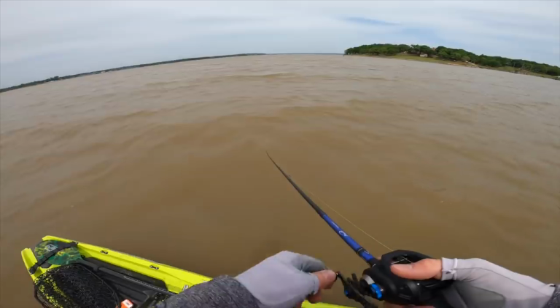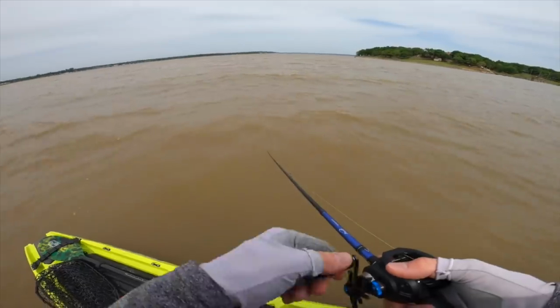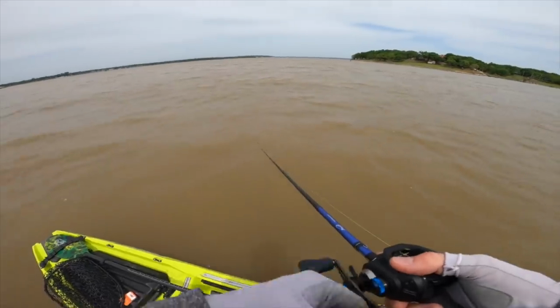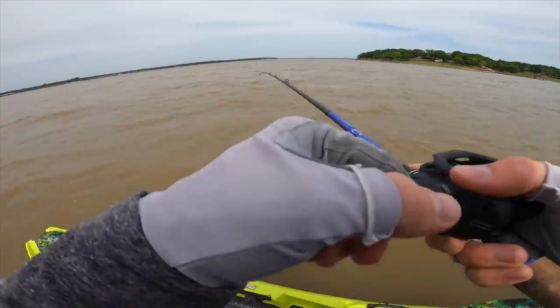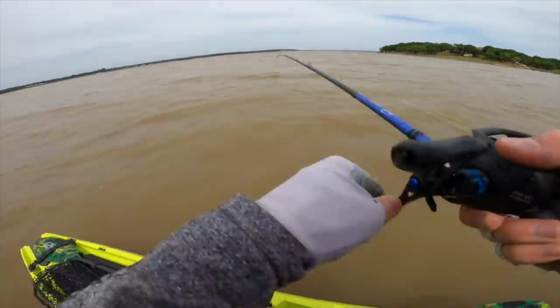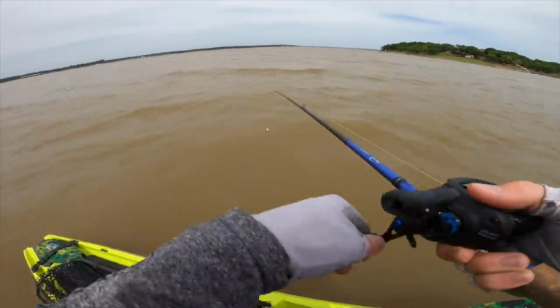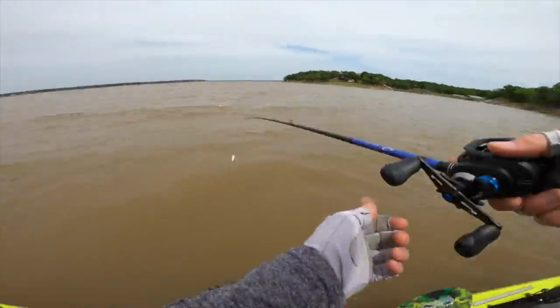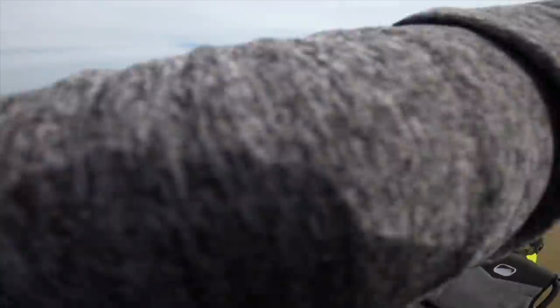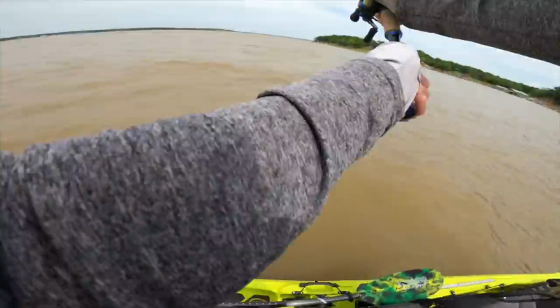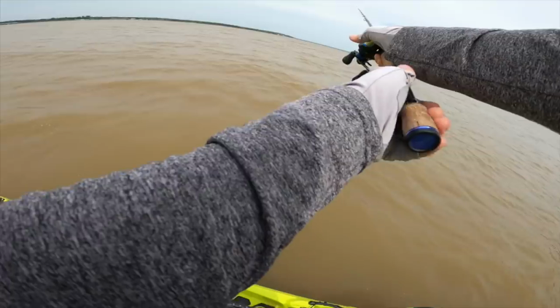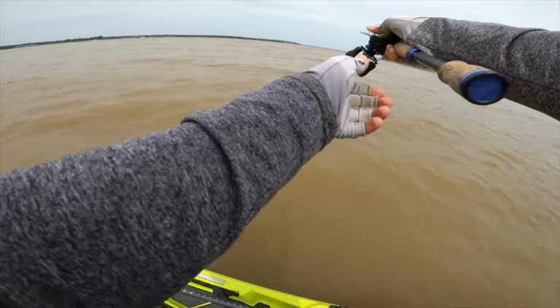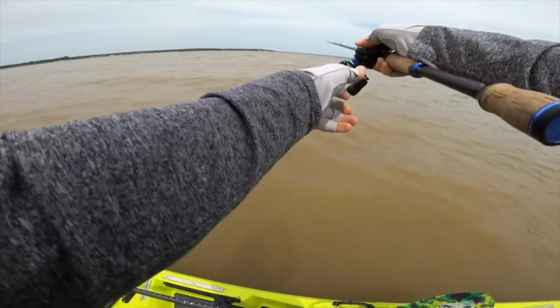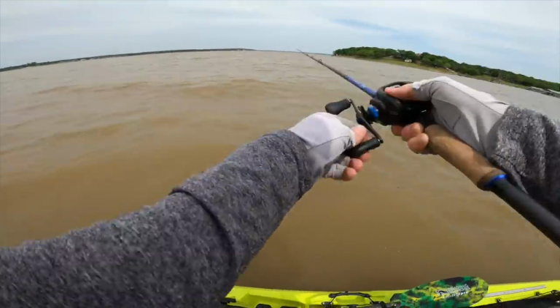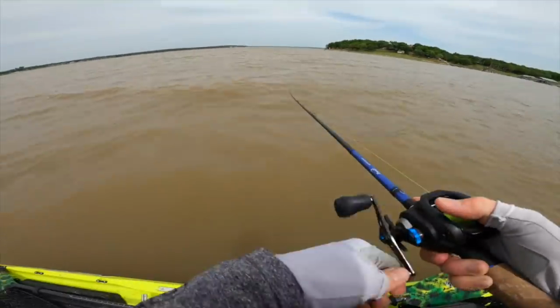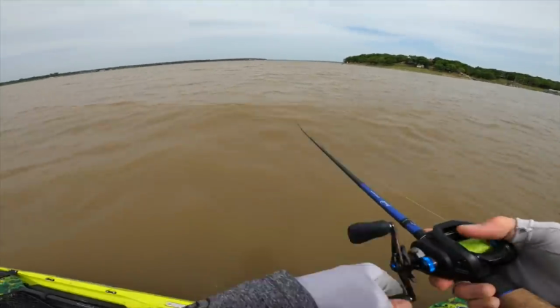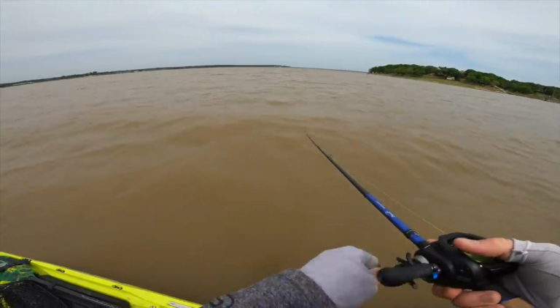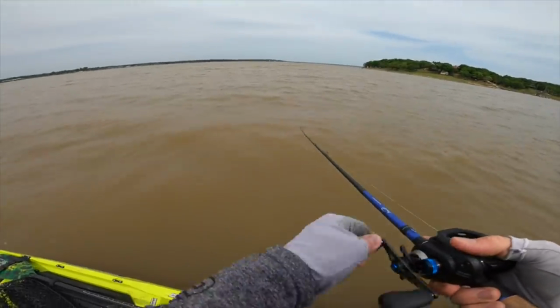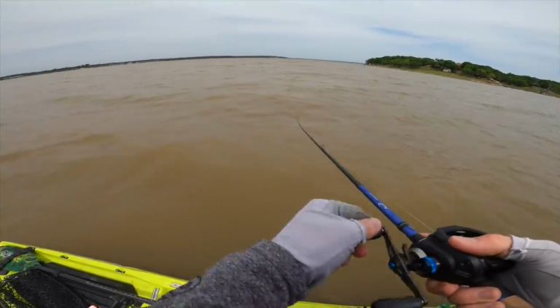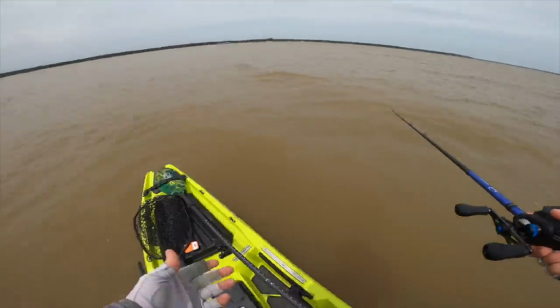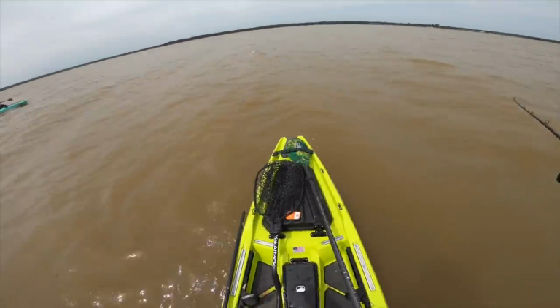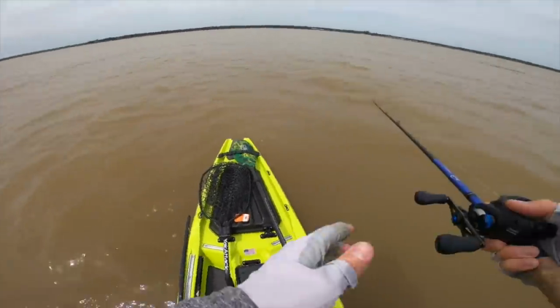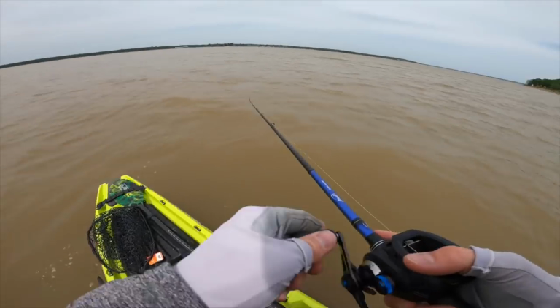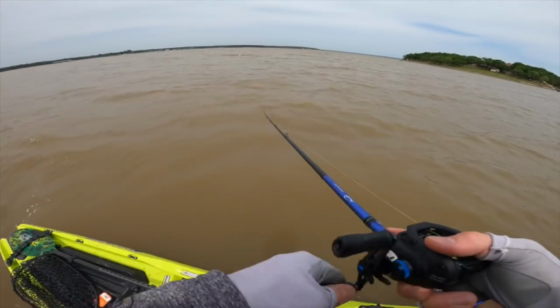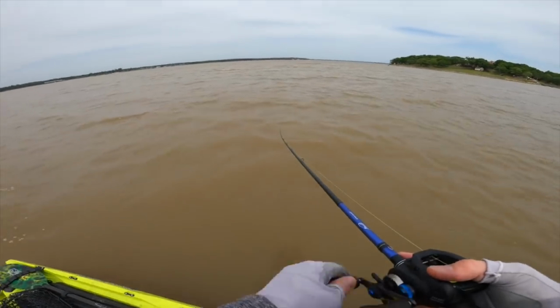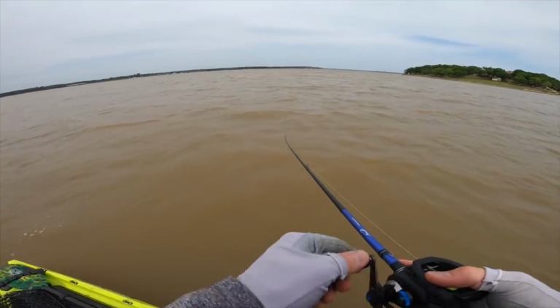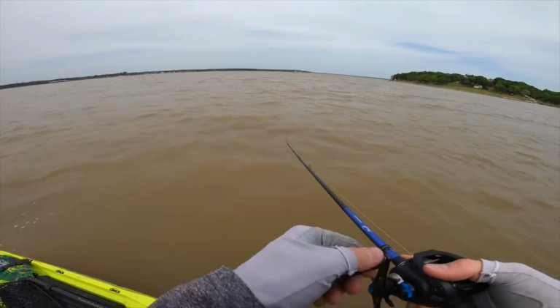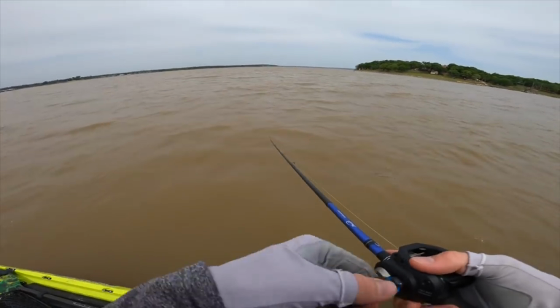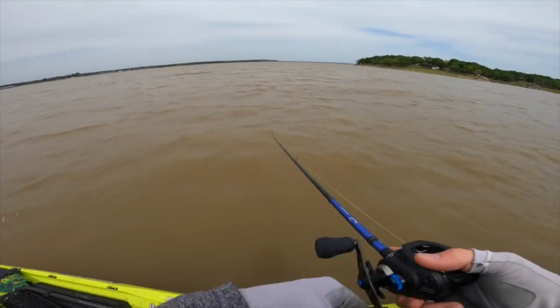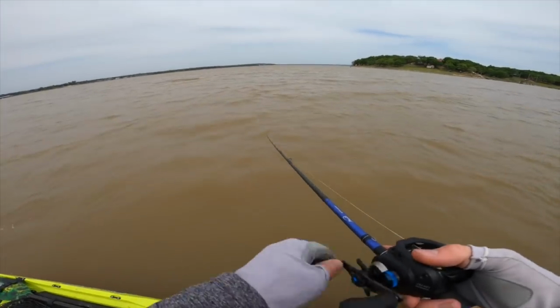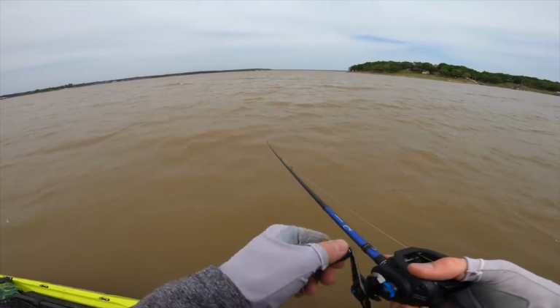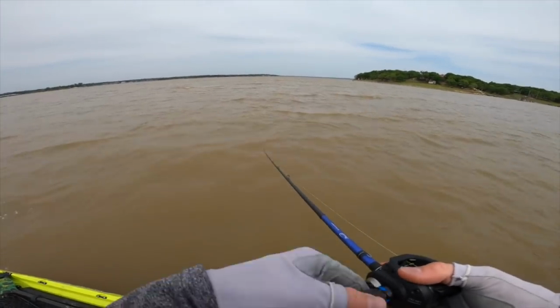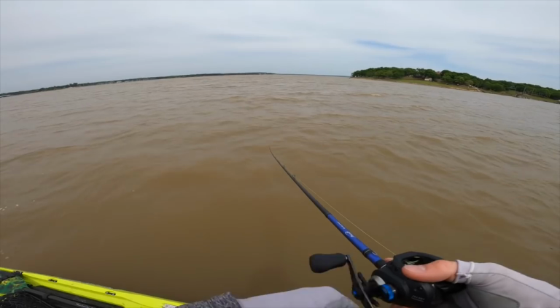We're on our way back to the bank after hitting some awesome looking spots. I just saw a big old fish breach the surface right here so I want to take a couple more casts. This yak is super stable by the way - the winds have really picked up out here in the open water.